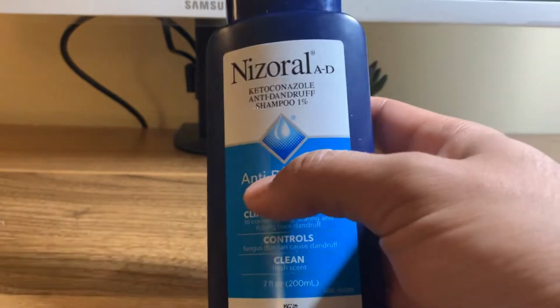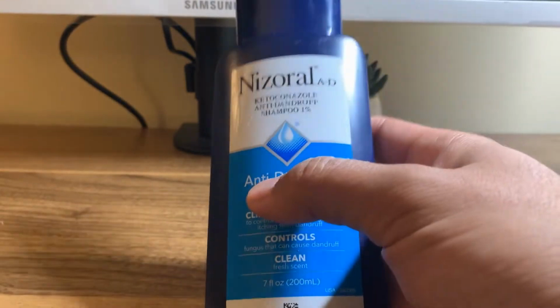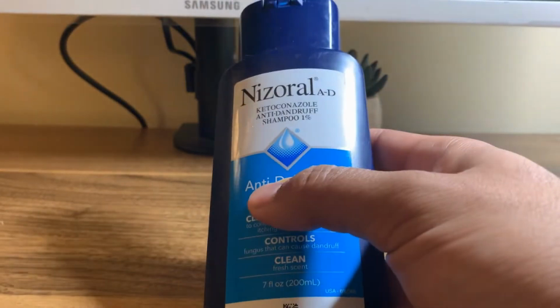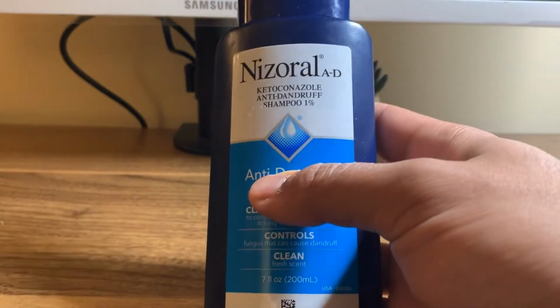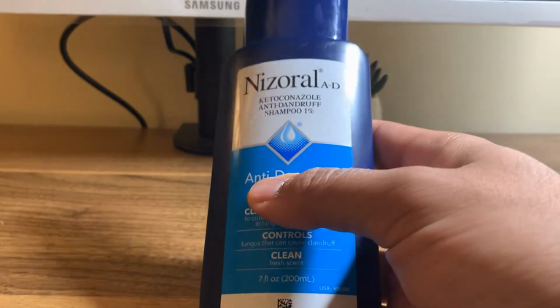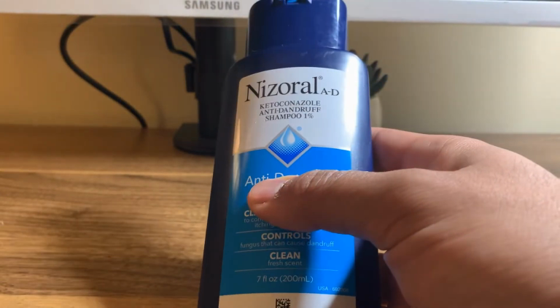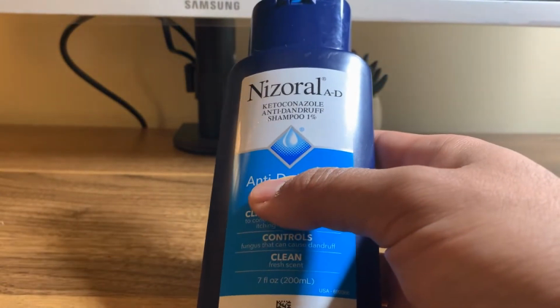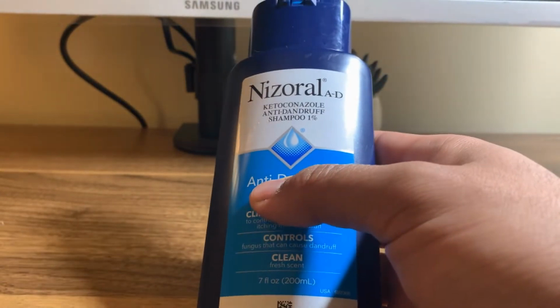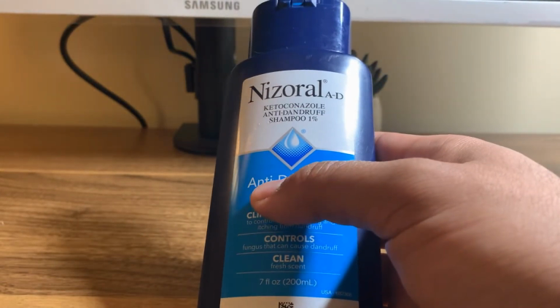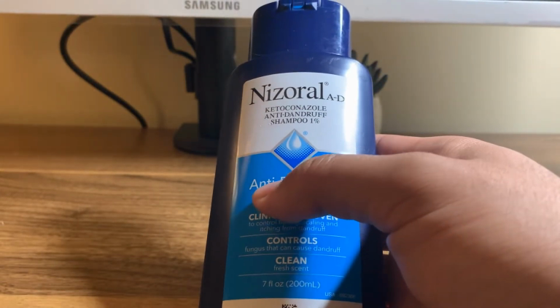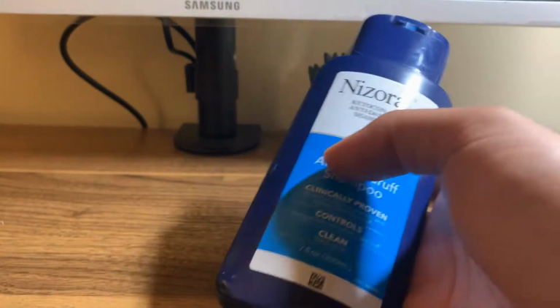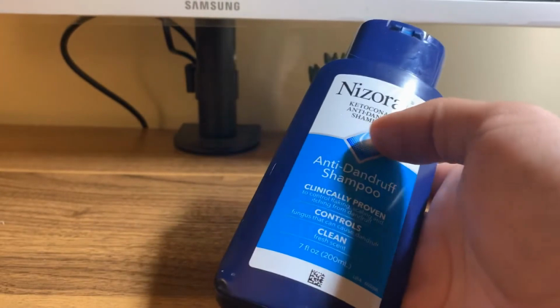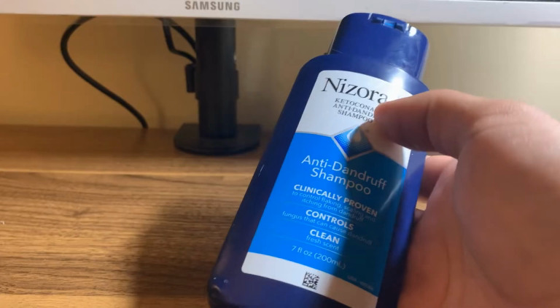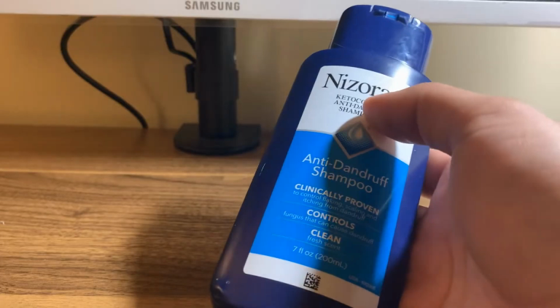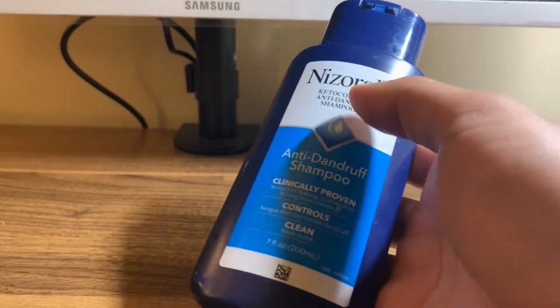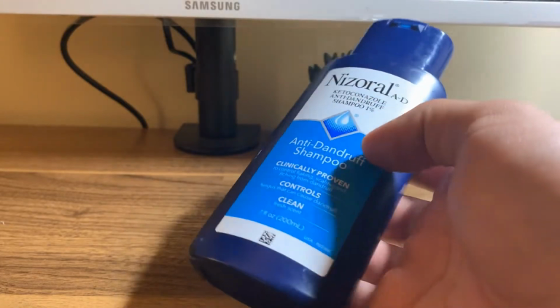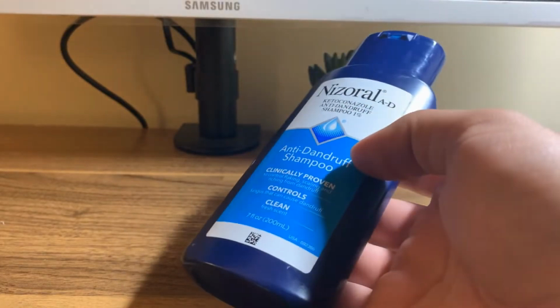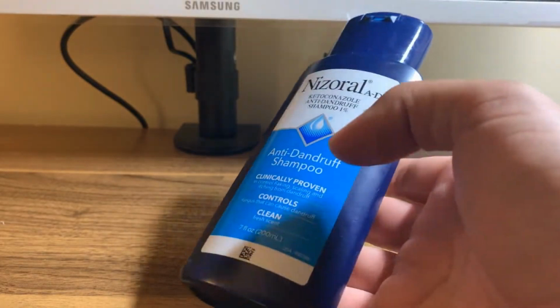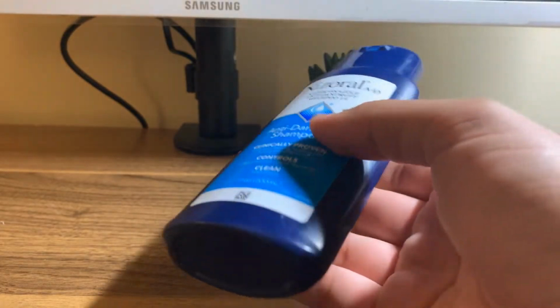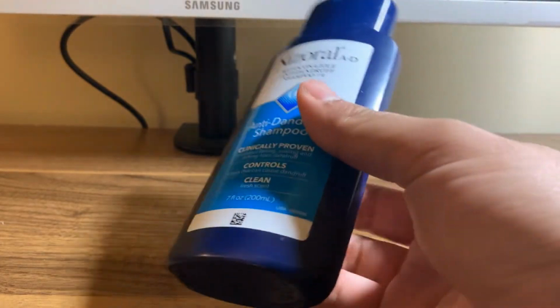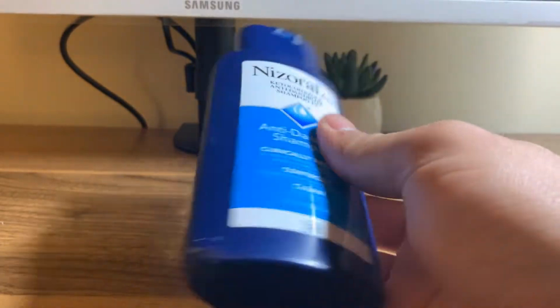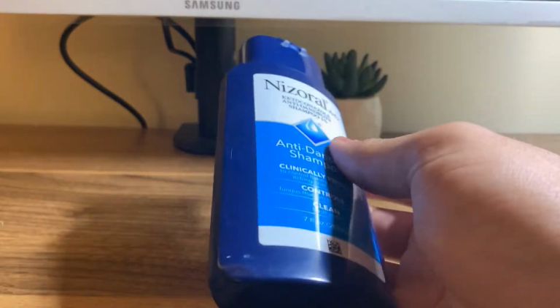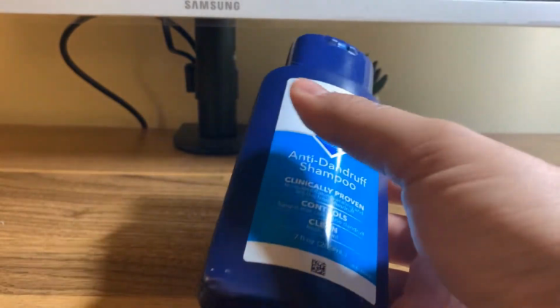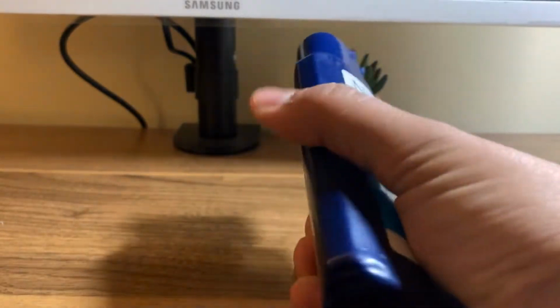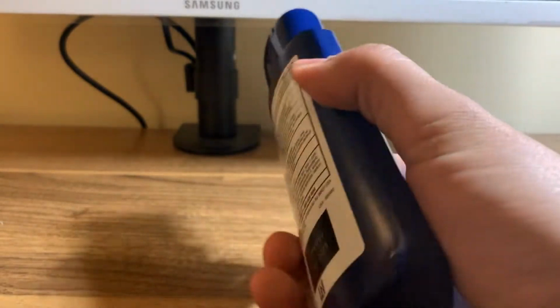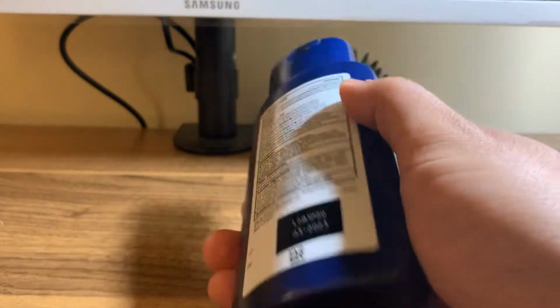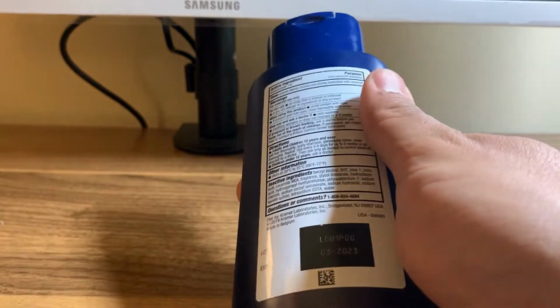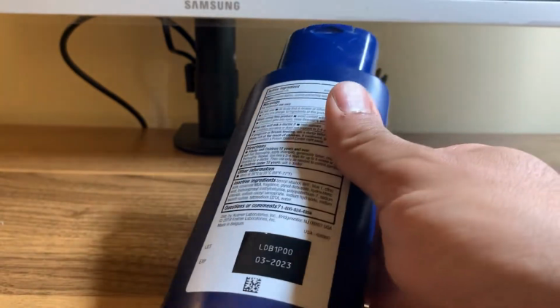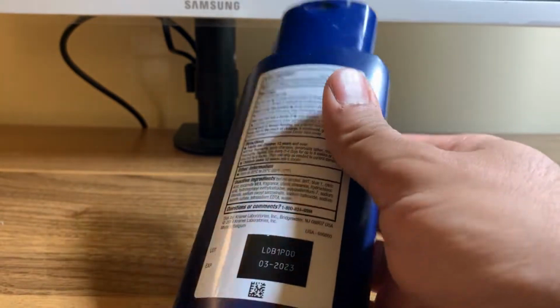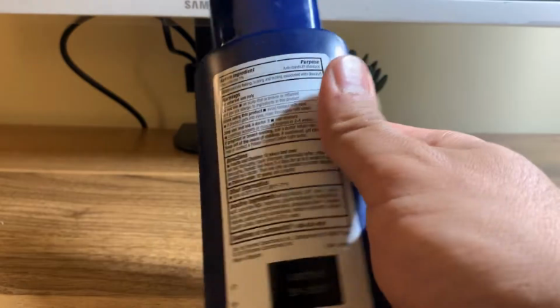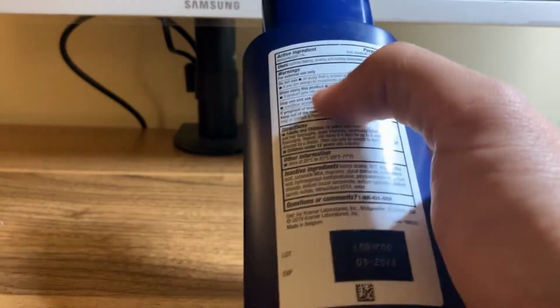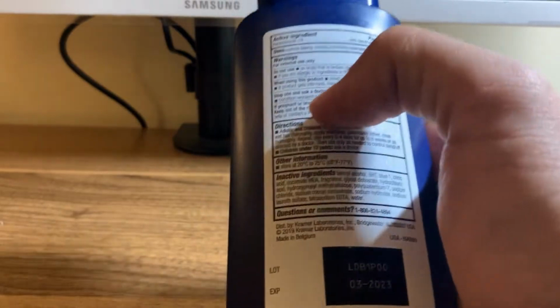The active ingredient in this is ketoconazole, which is a very effective antifungal medicine.